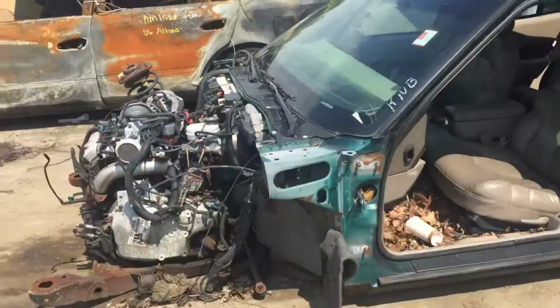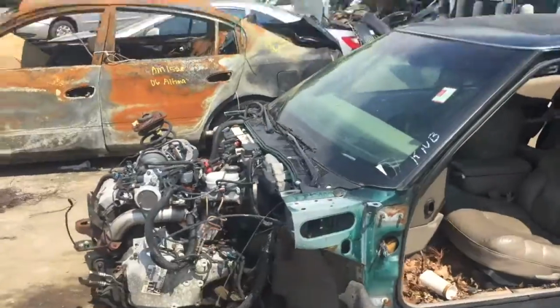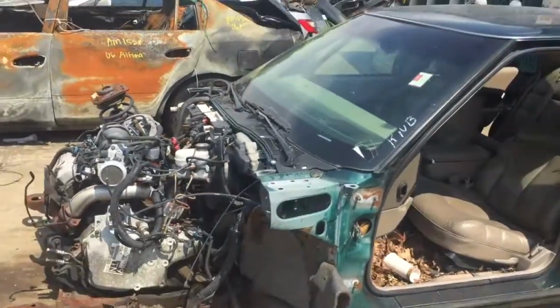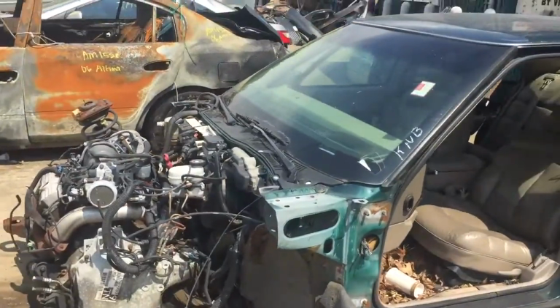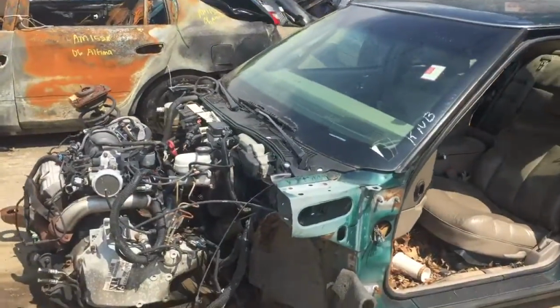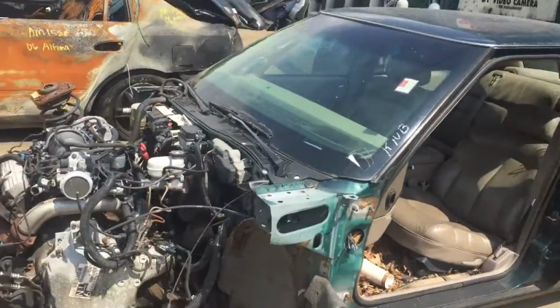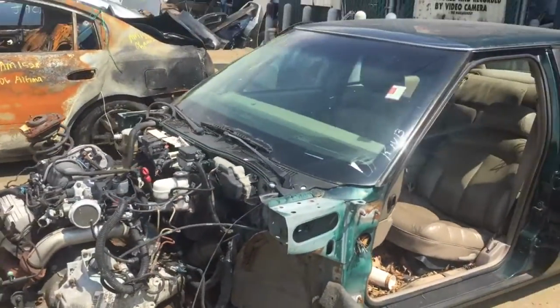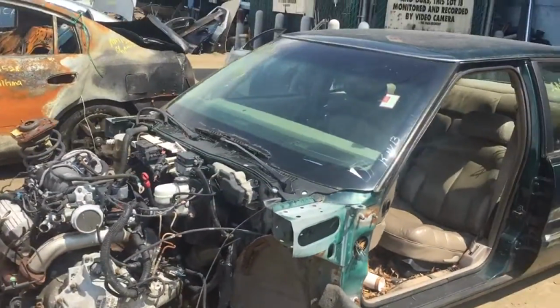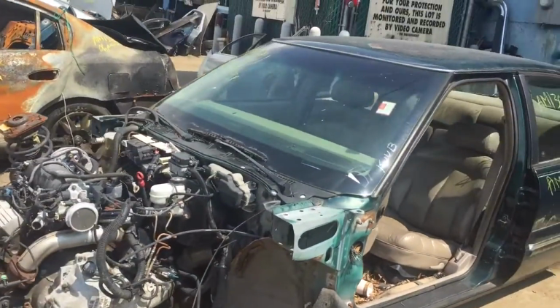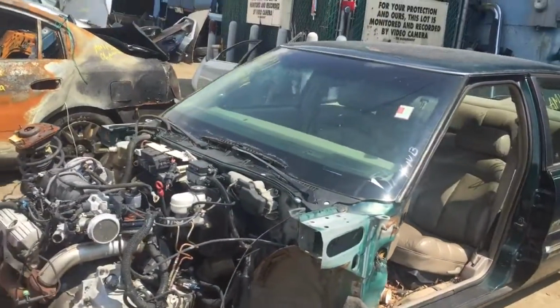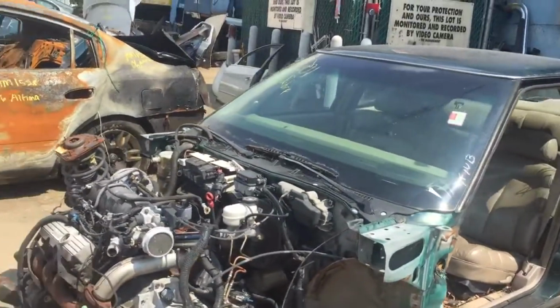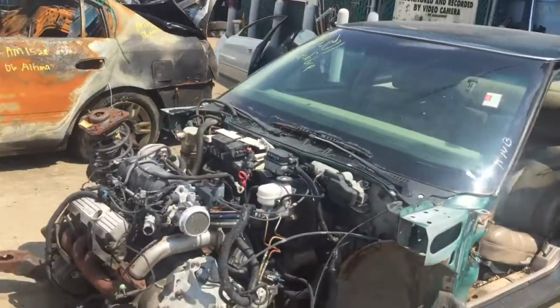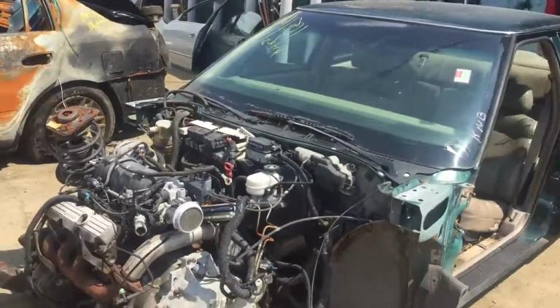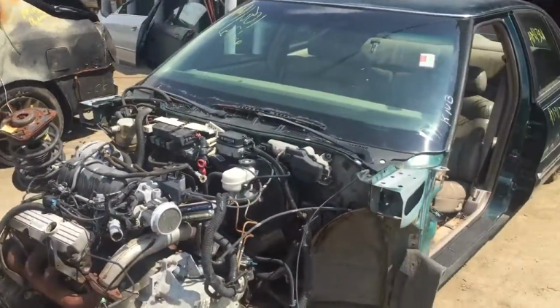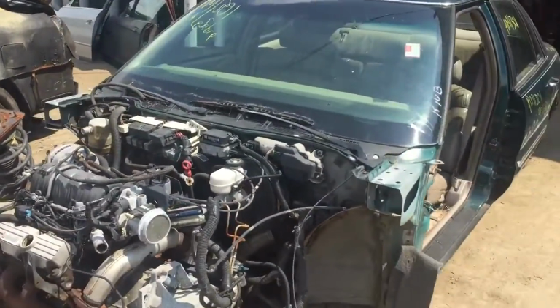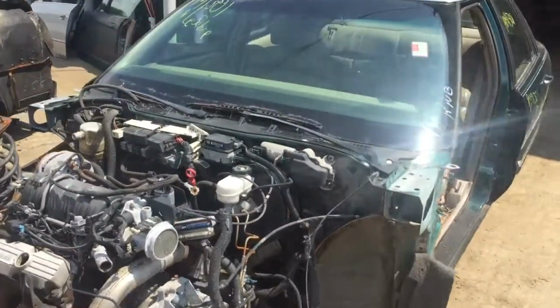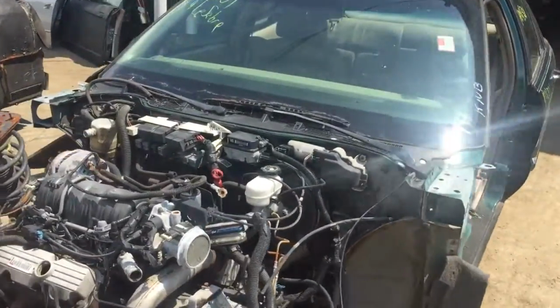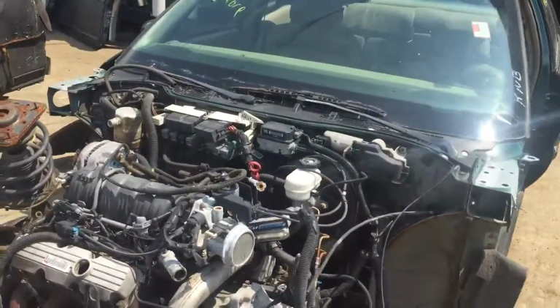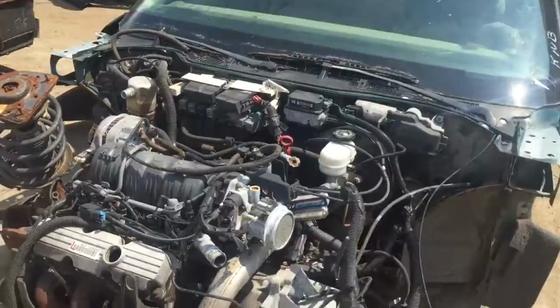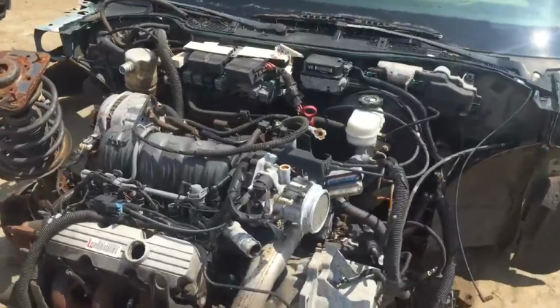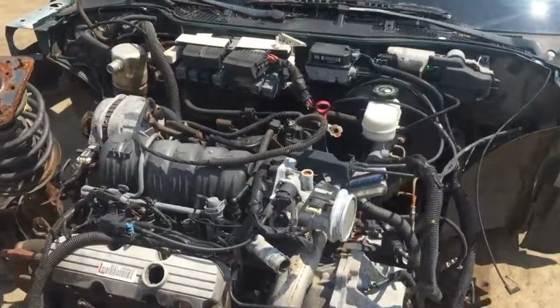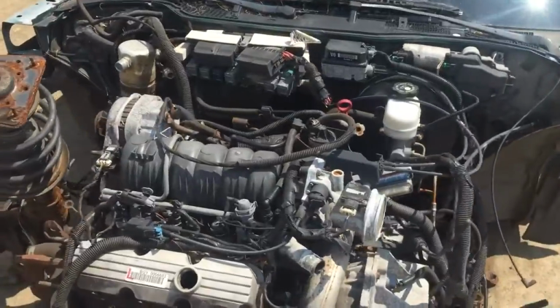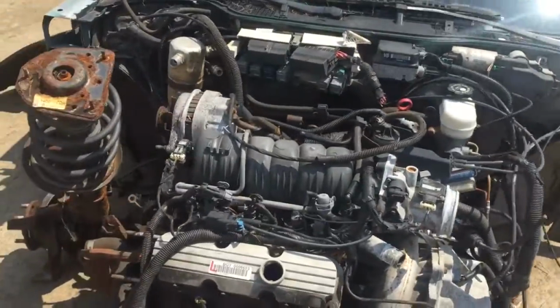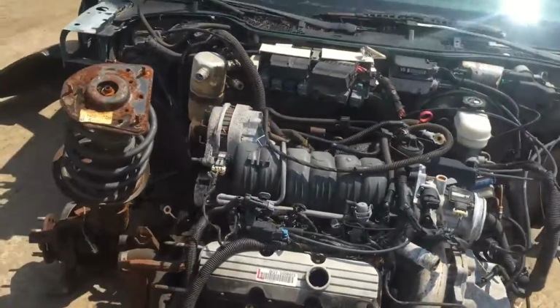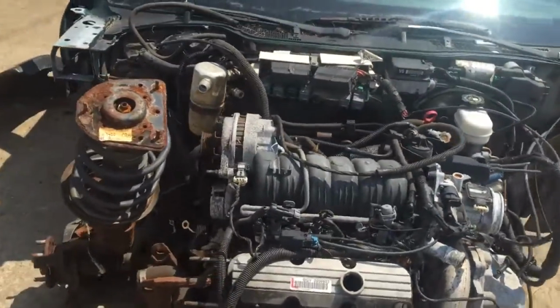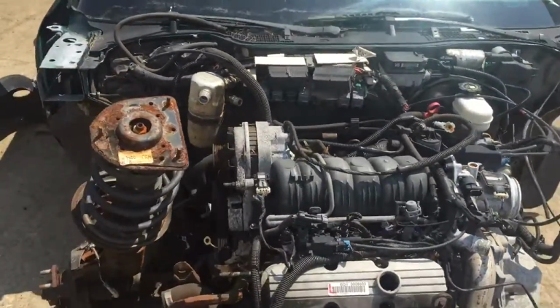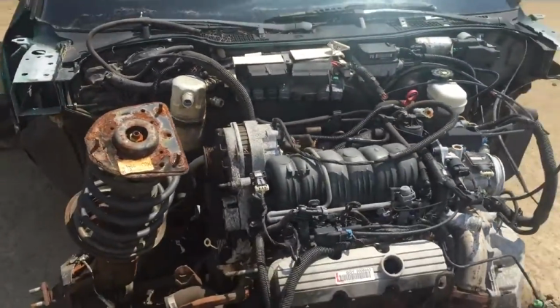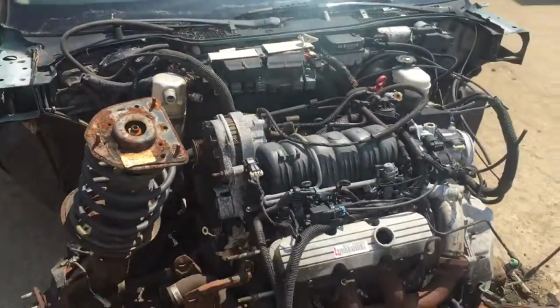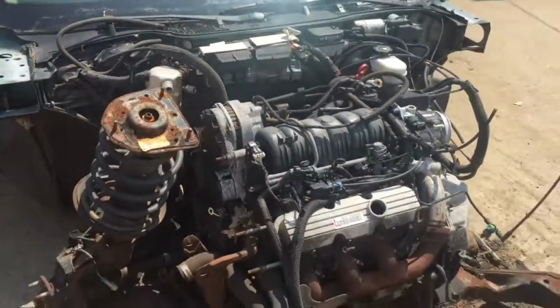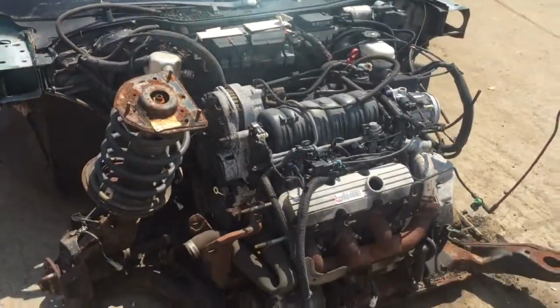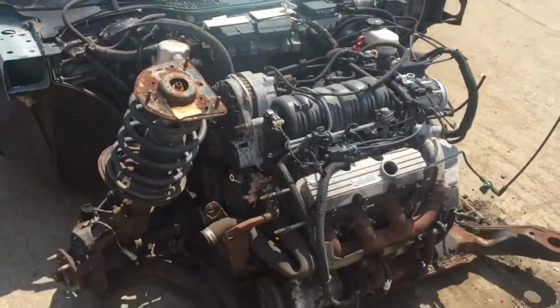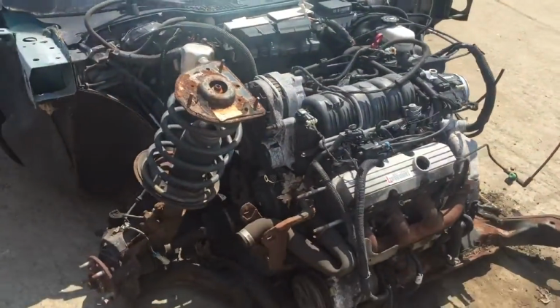AM 1301, 99 LeSabre. Engine is still here. Everything else is taken apart.